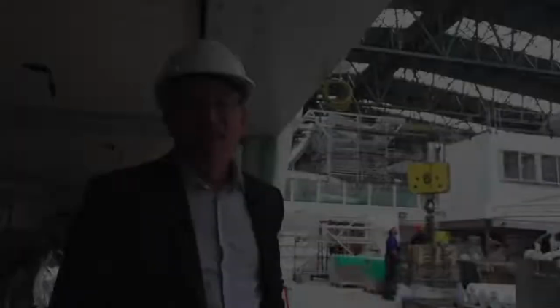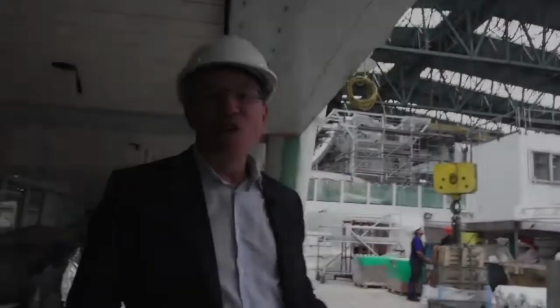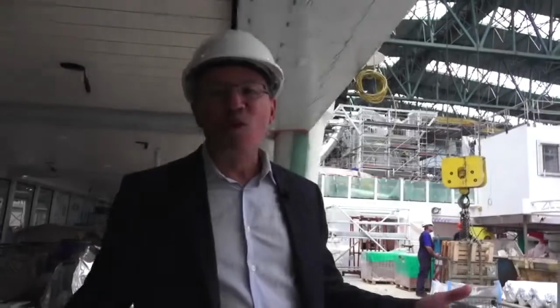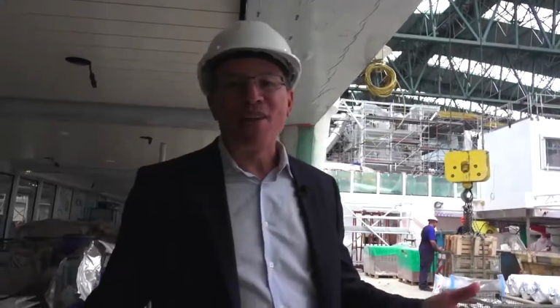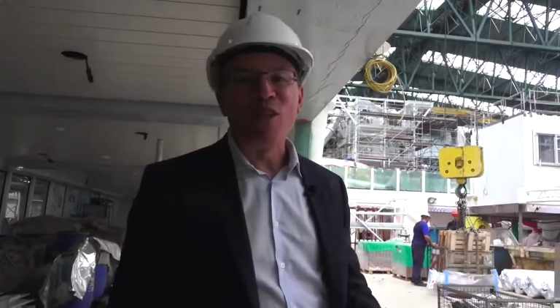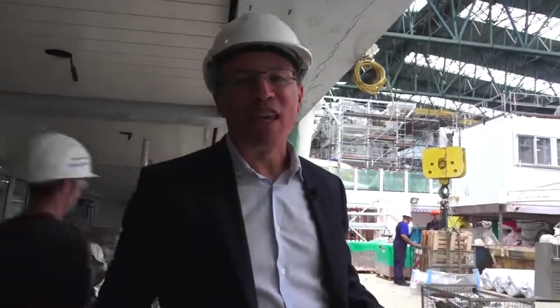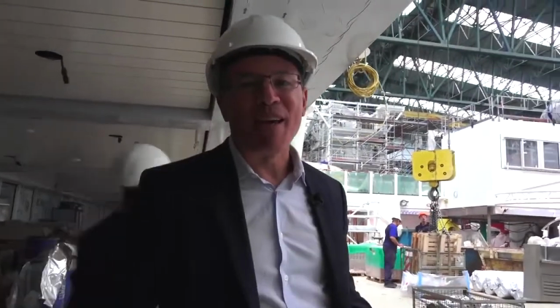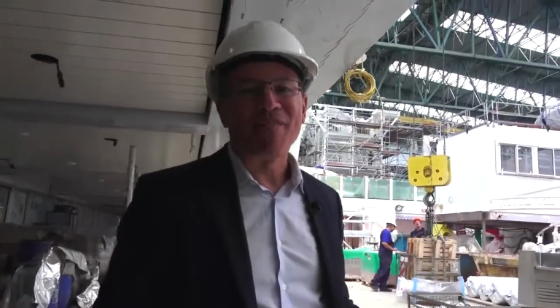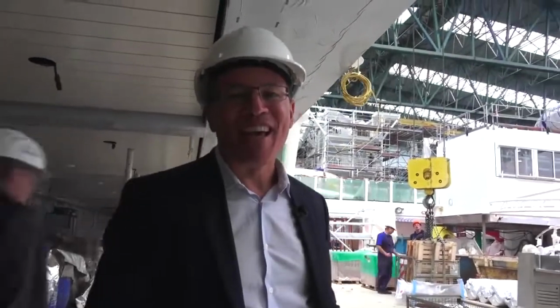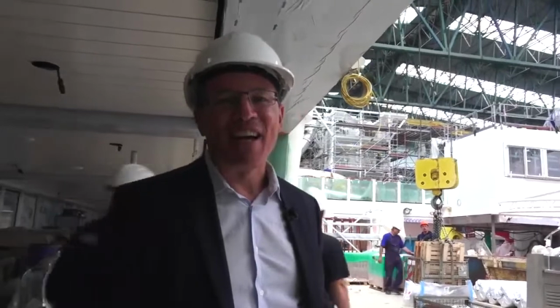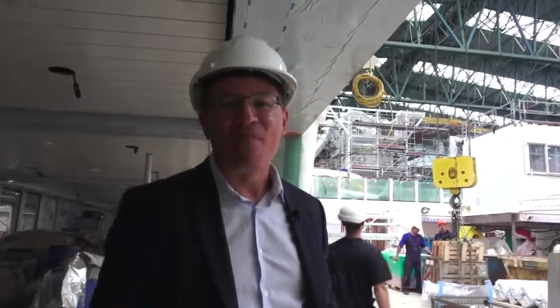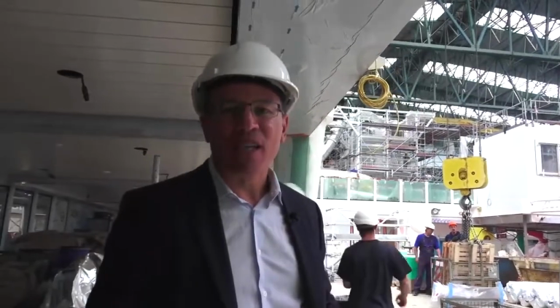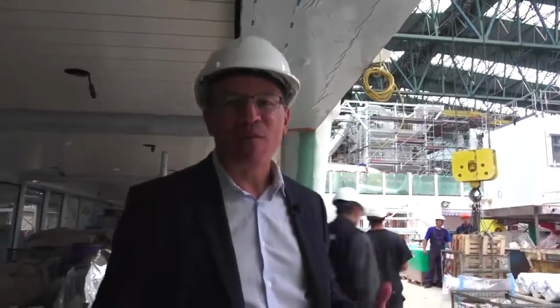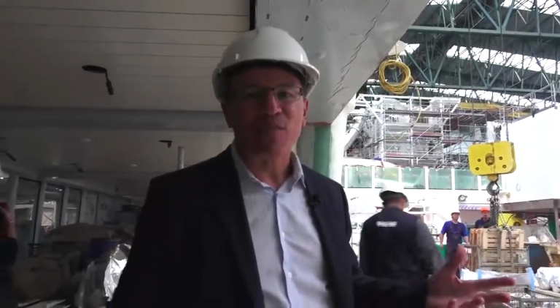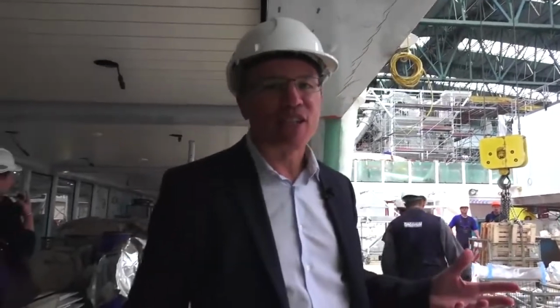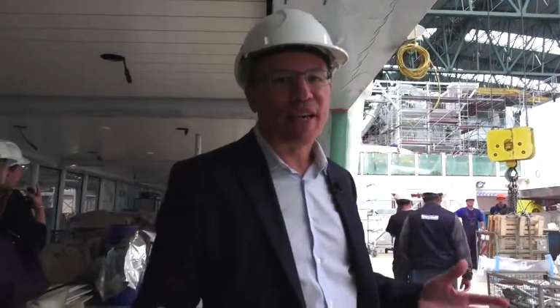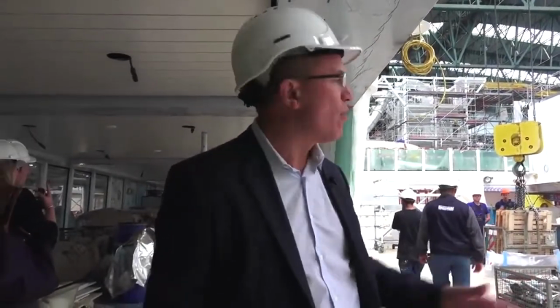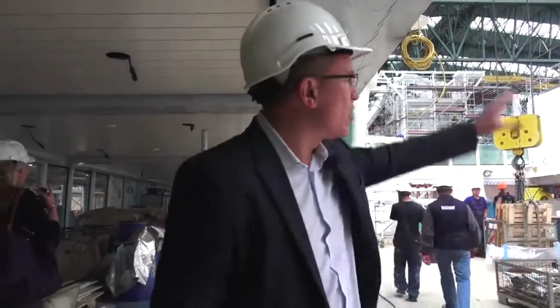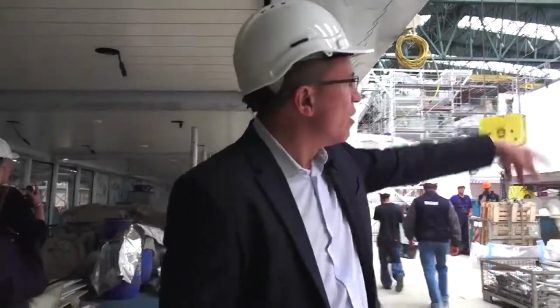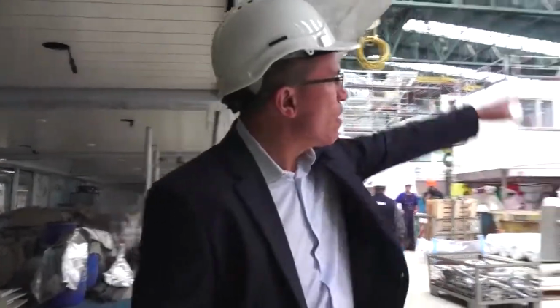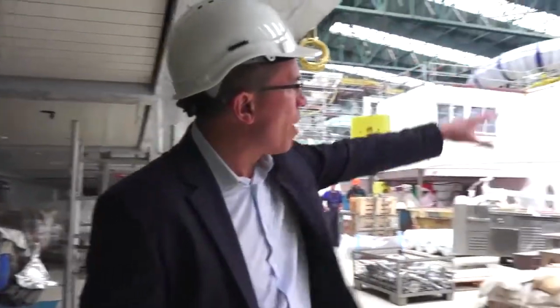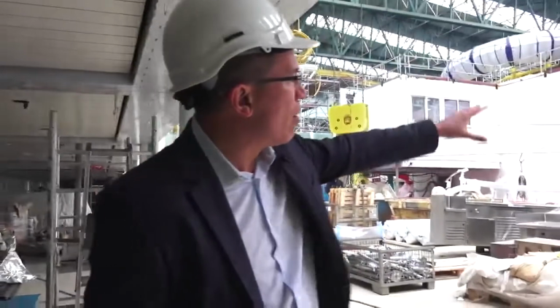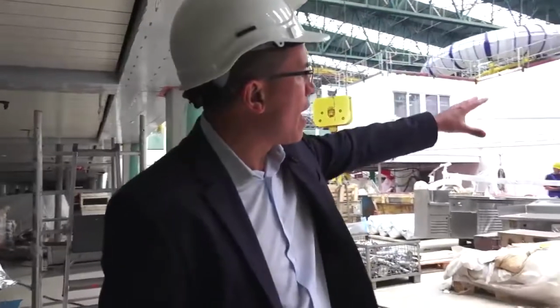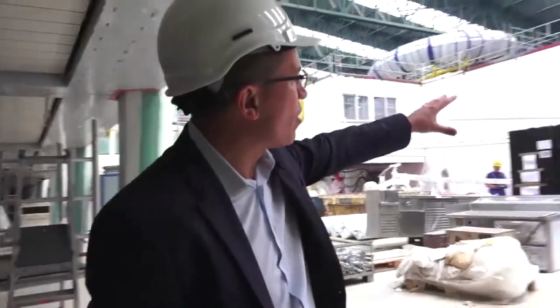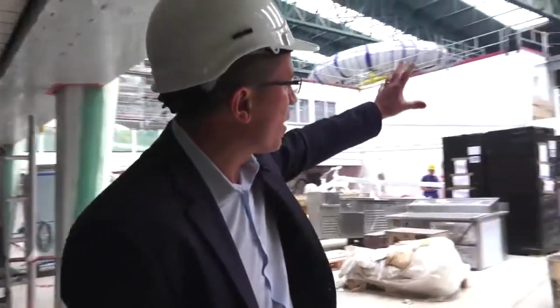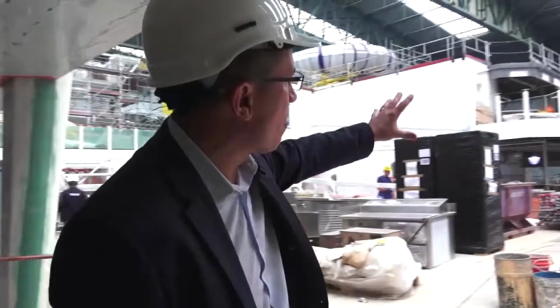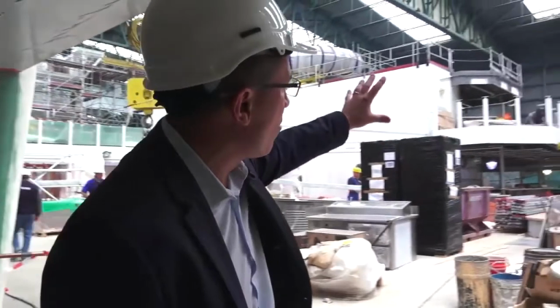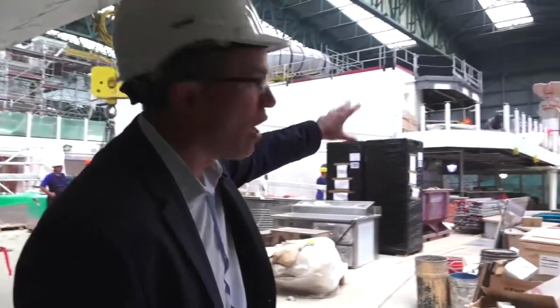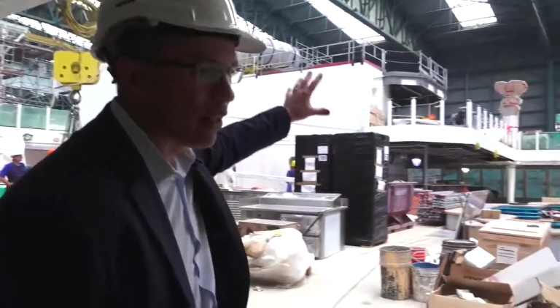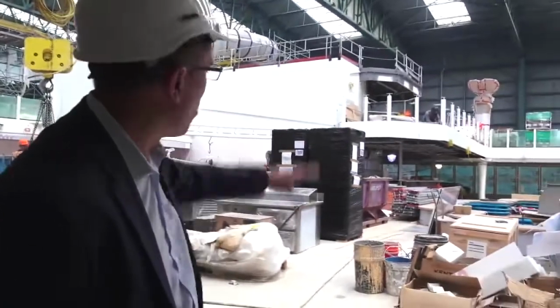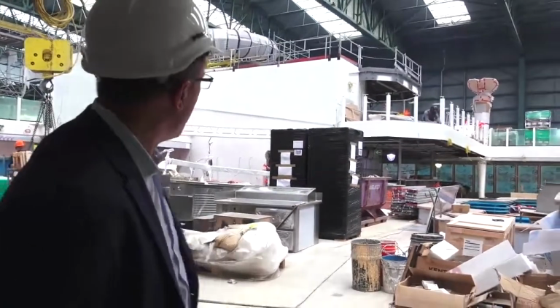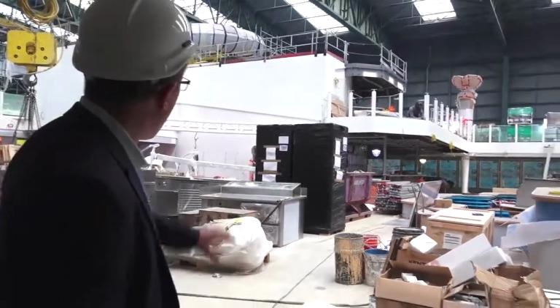We're on the pool deck on Norwegian Escape, and we've made some changes here. We've got this two-deck bar over here, which we think is going to be a real lively spot.